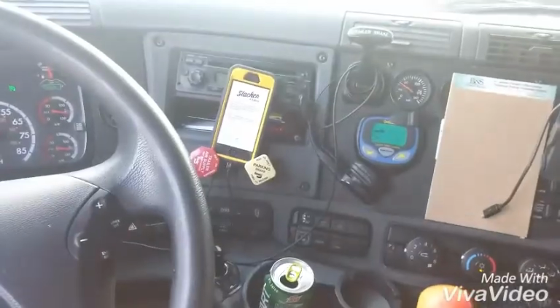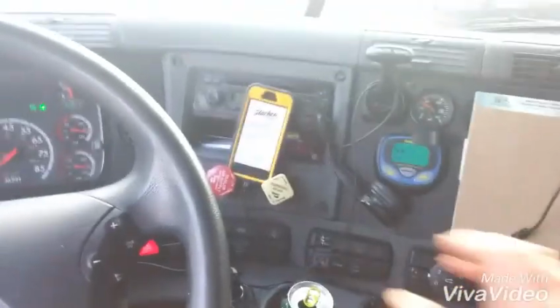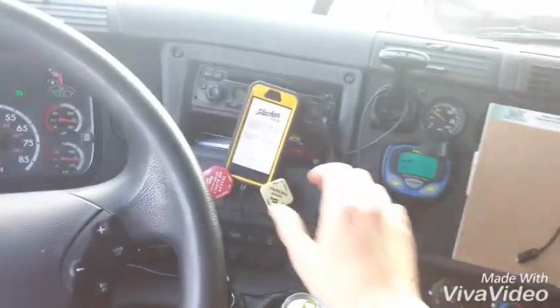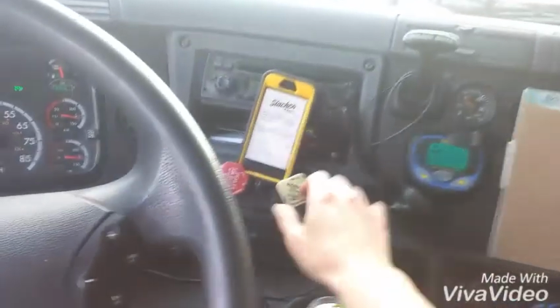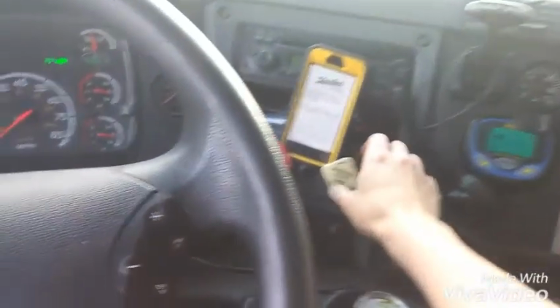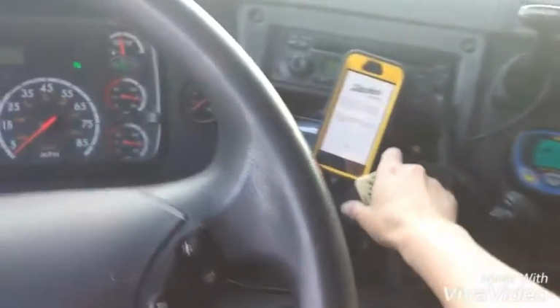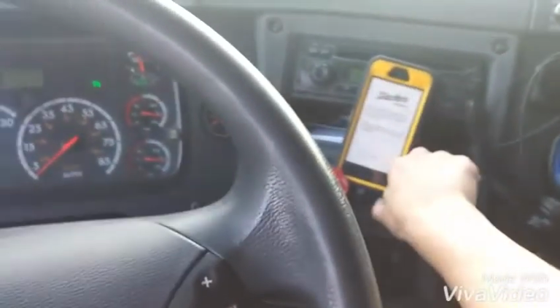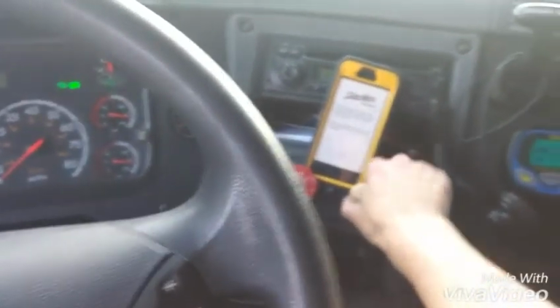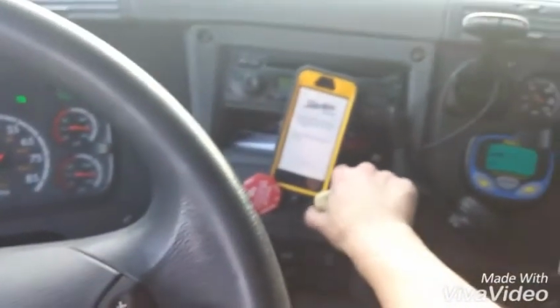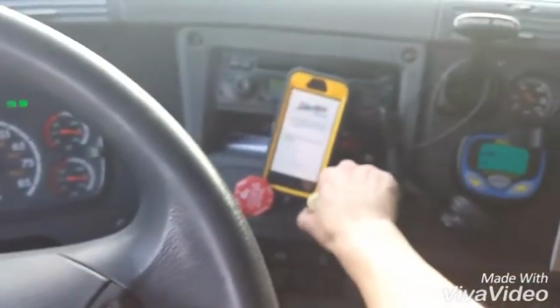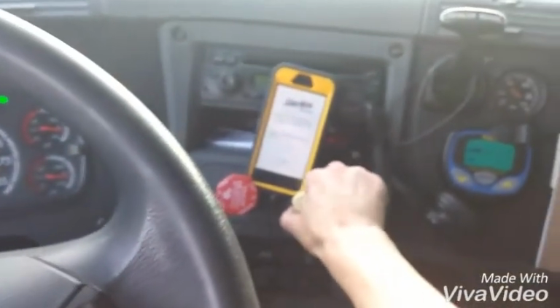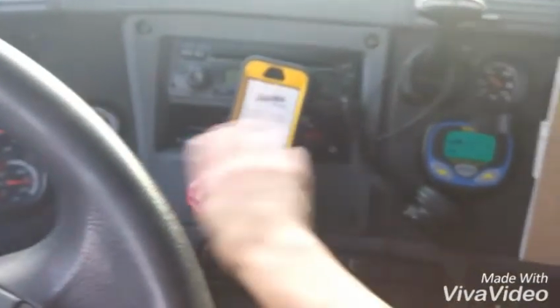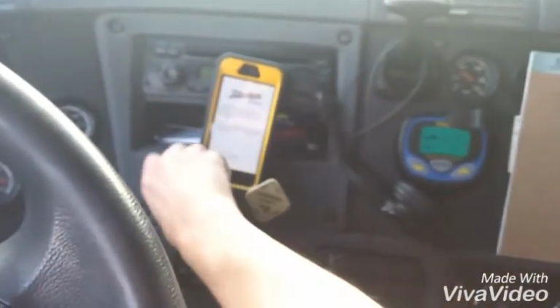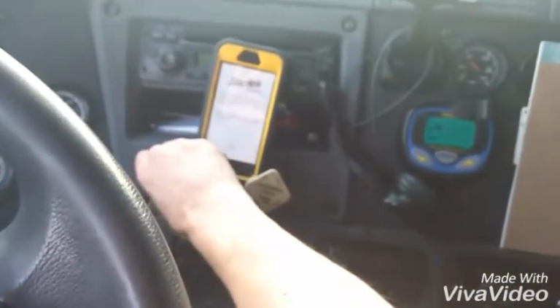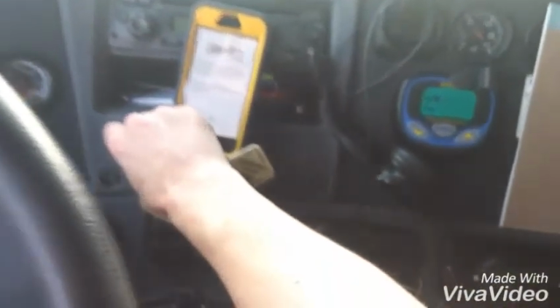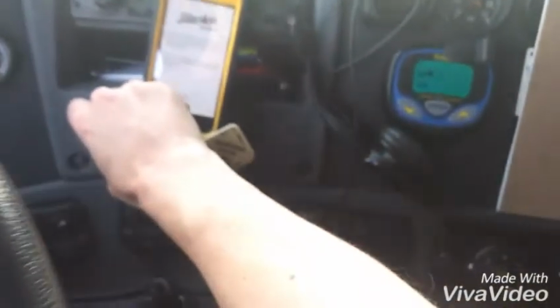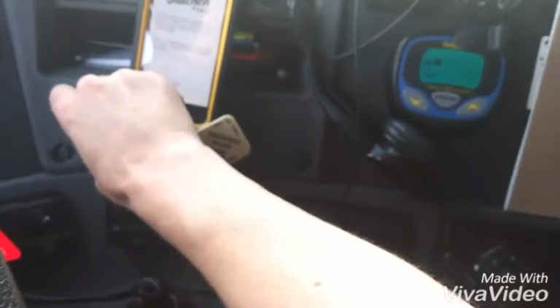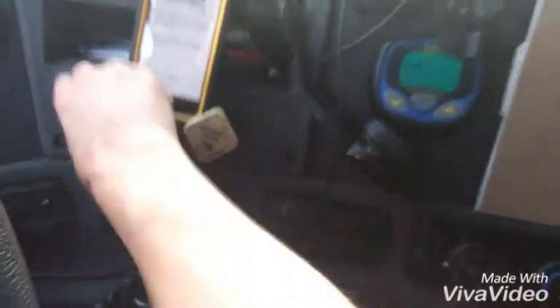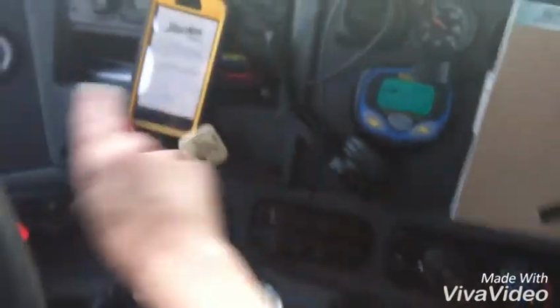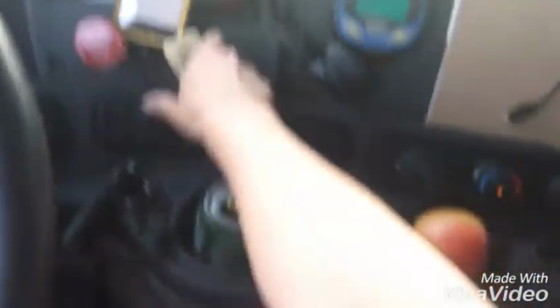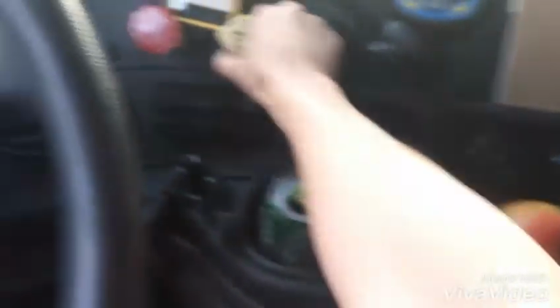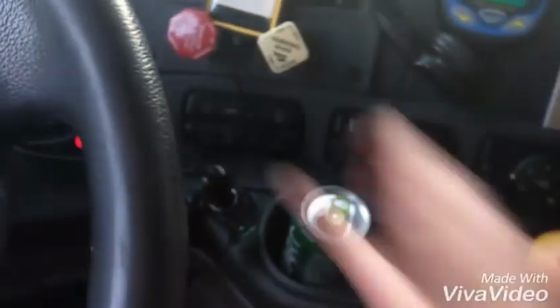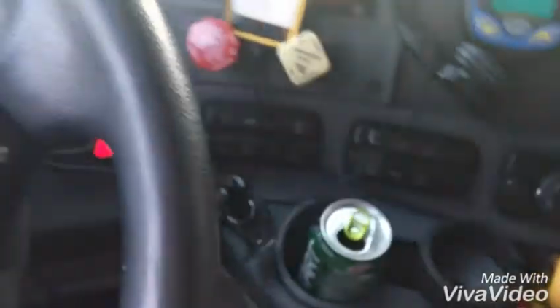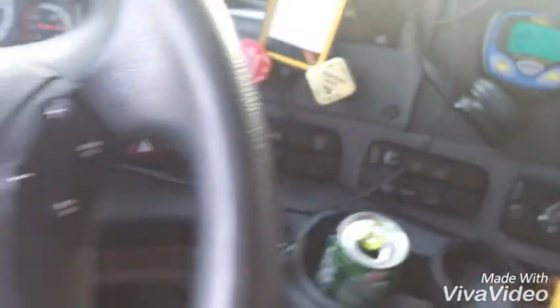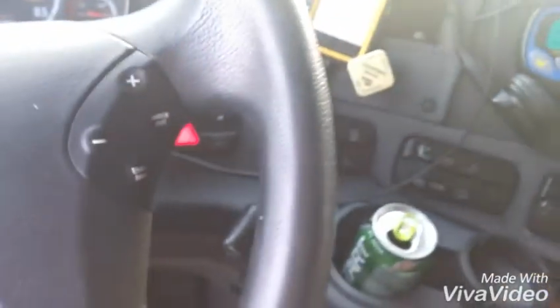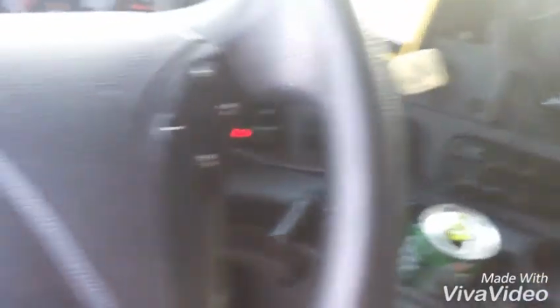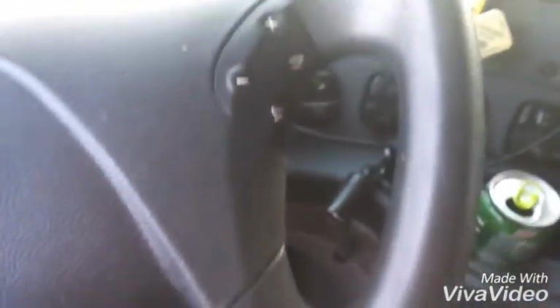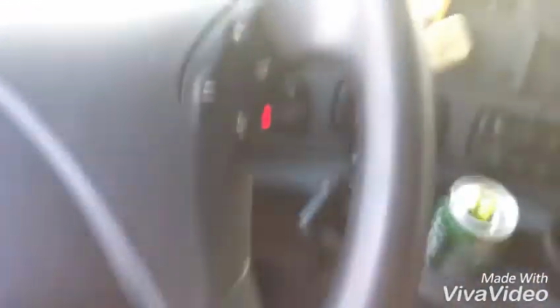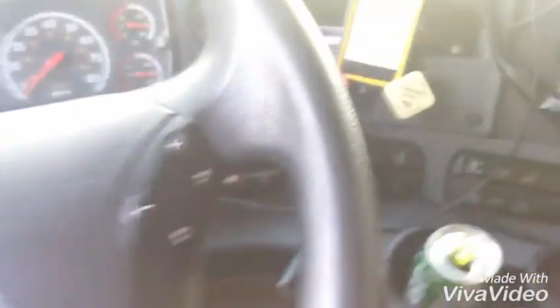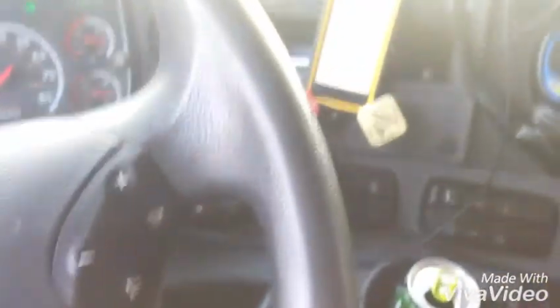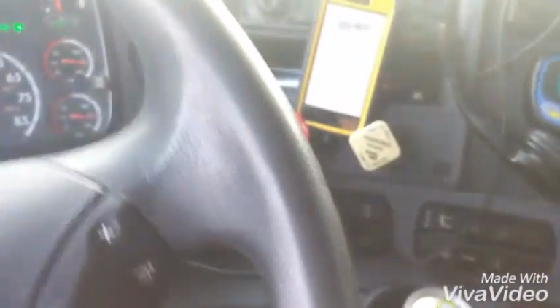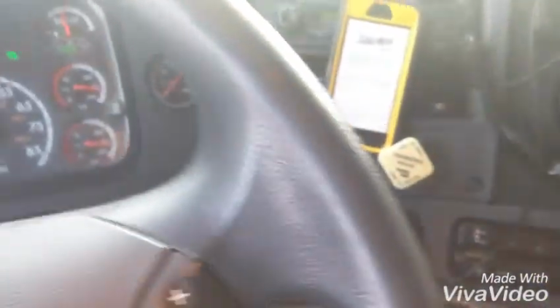So I'm stopped. I'm gonna set the brakes, make sure it's in neutral.